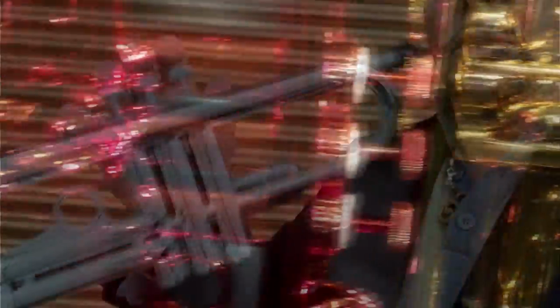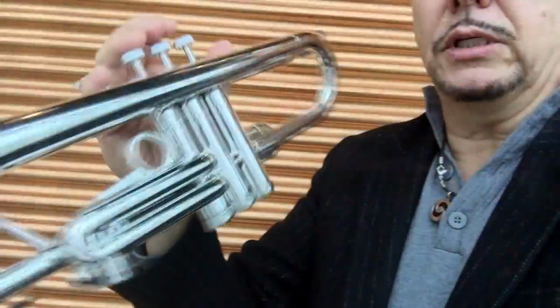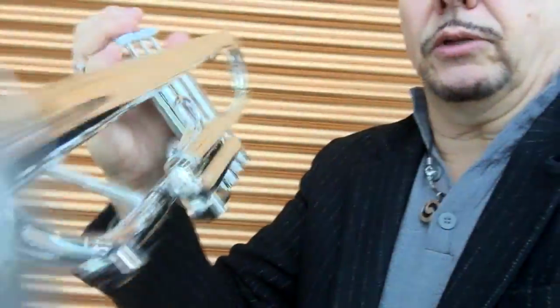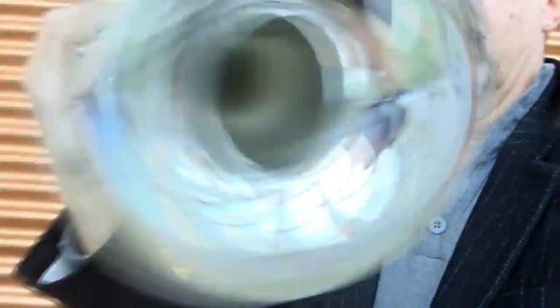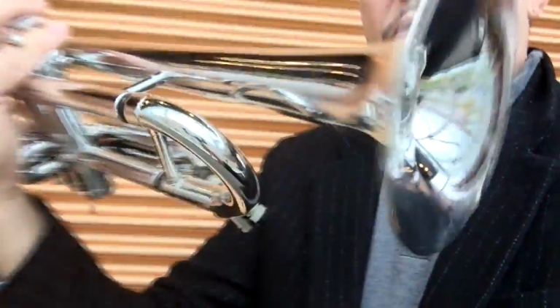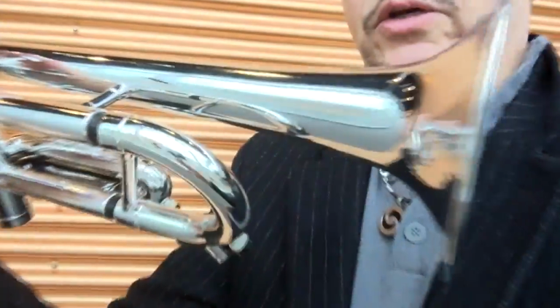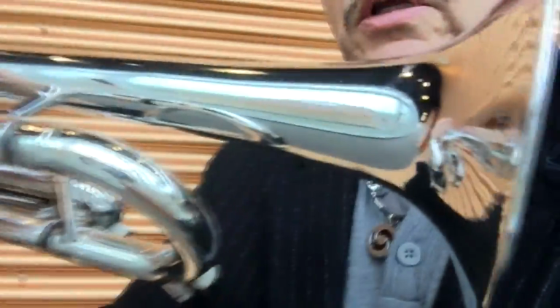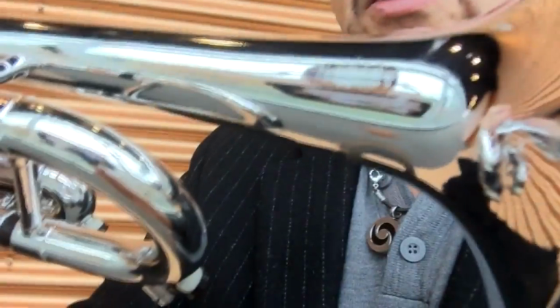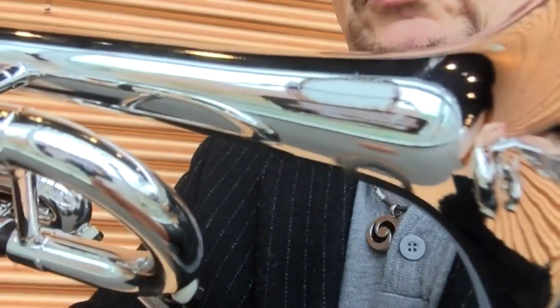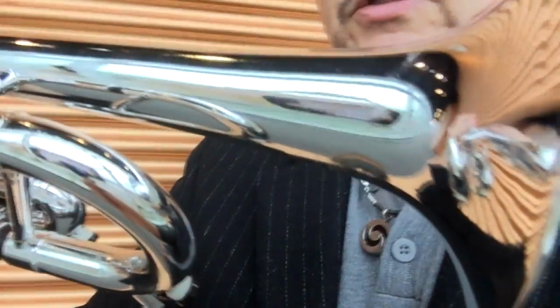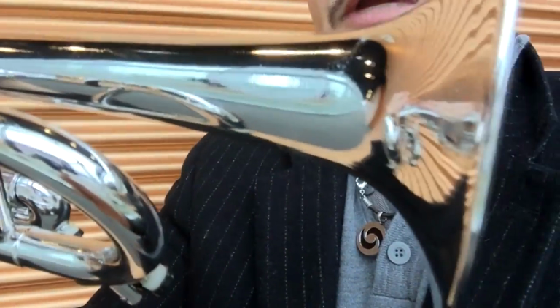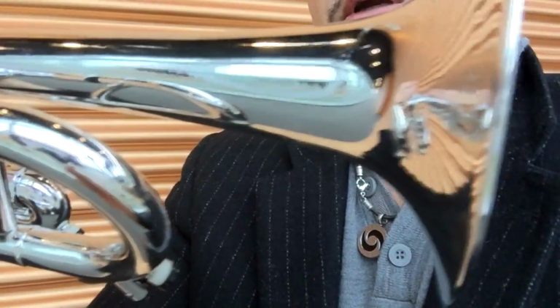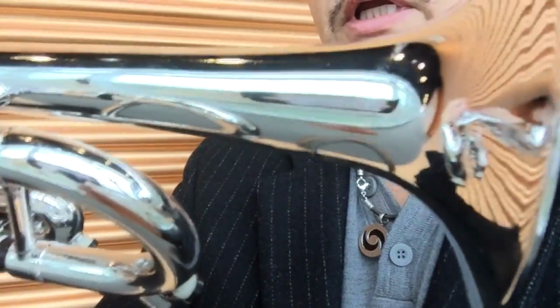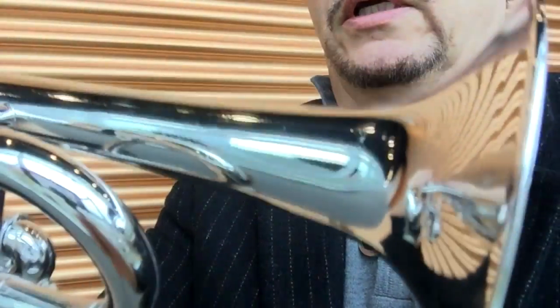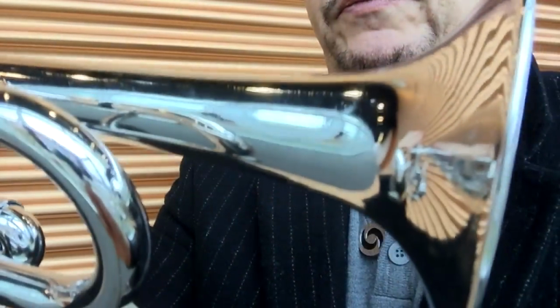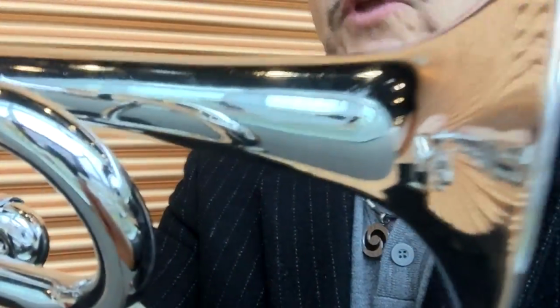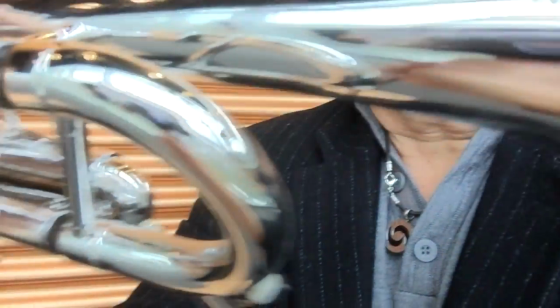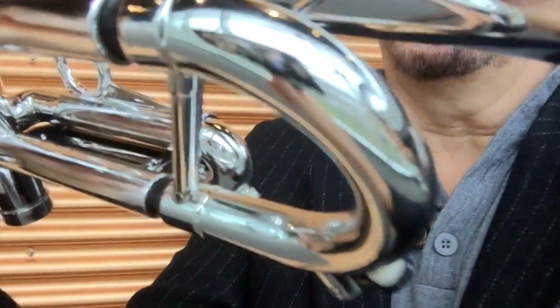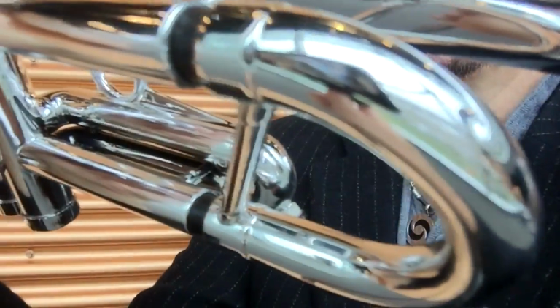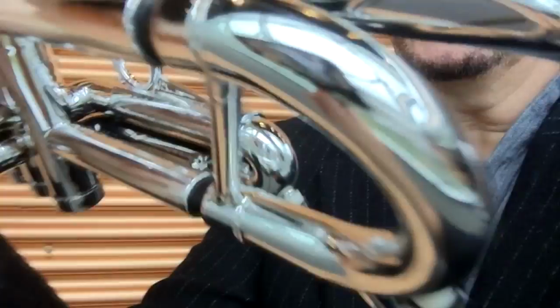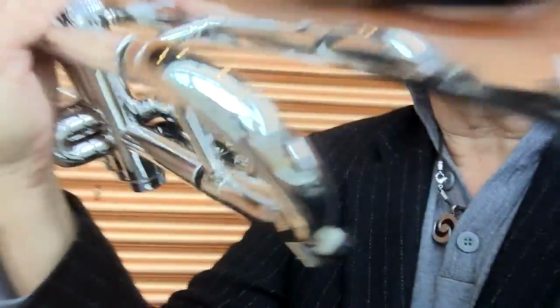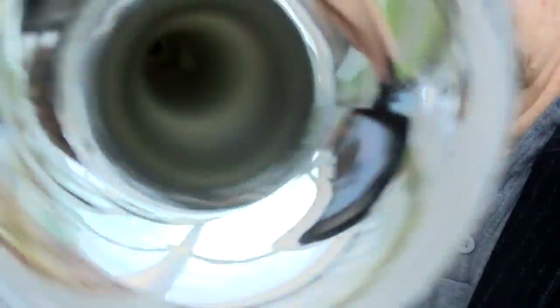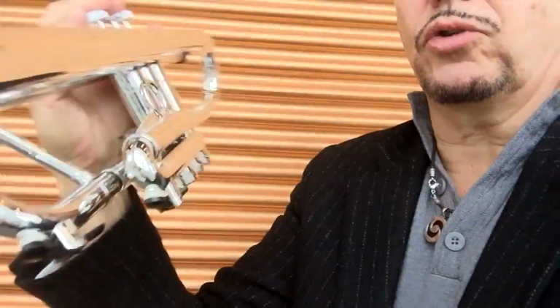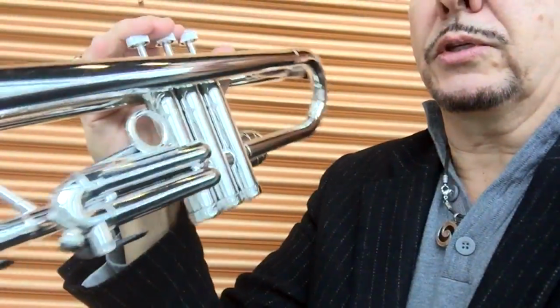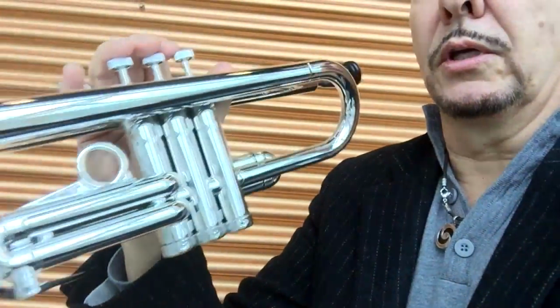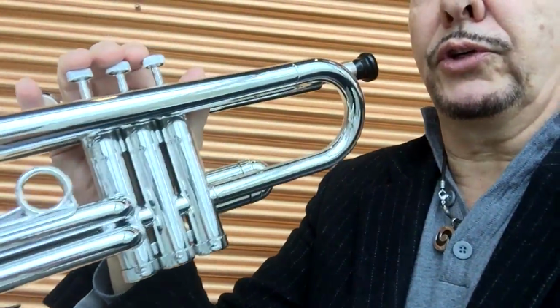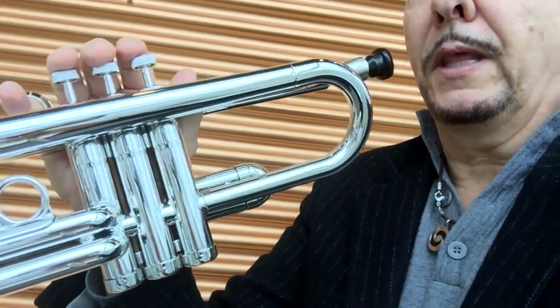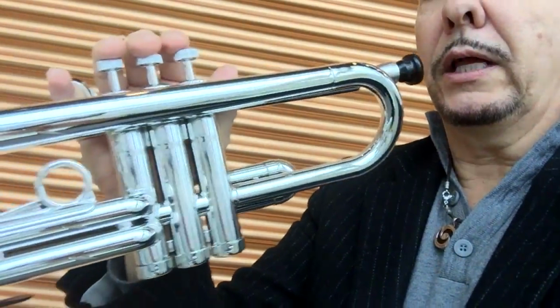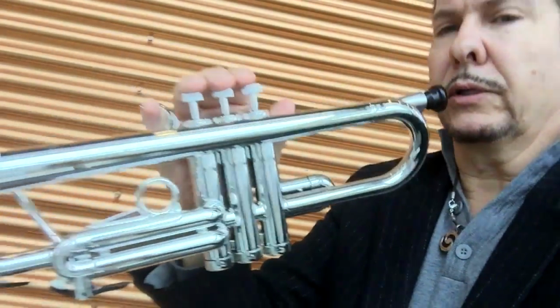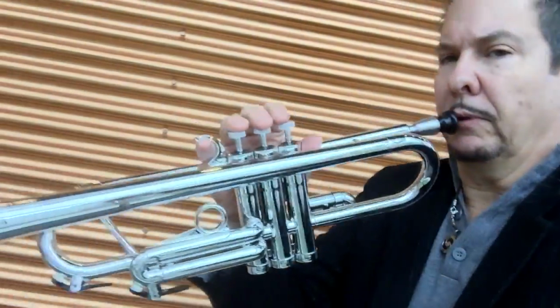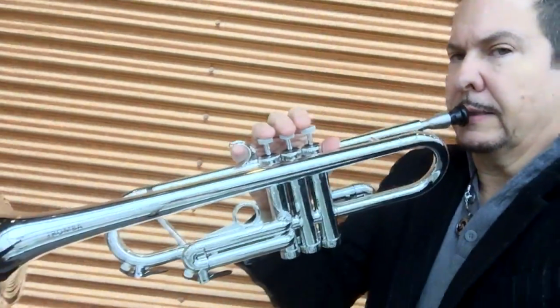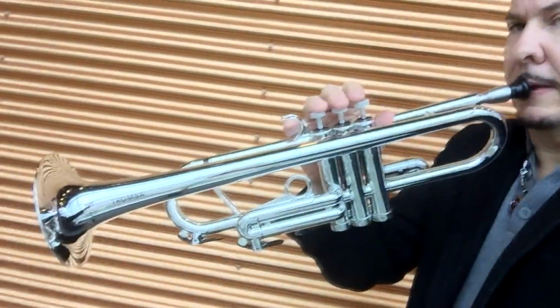You can see the detail on the horns is quite good. The finish is very nice. This is the Tromba — this is the silver version. I'll give you a little sample of what it sounds like.